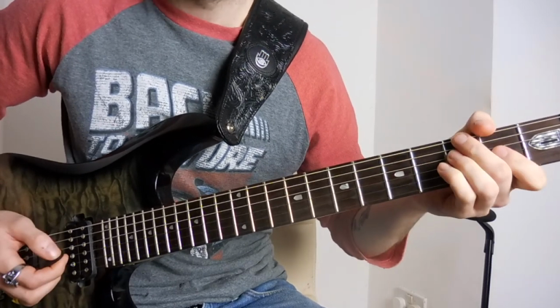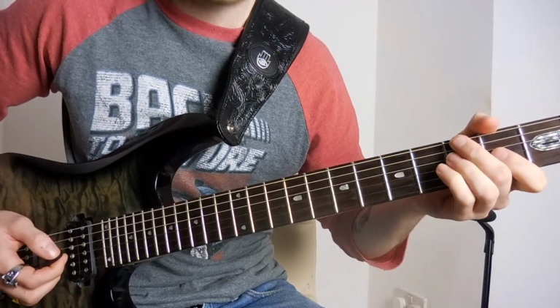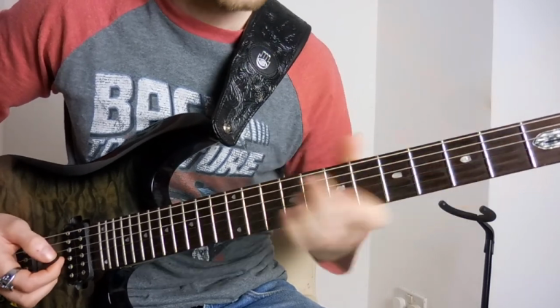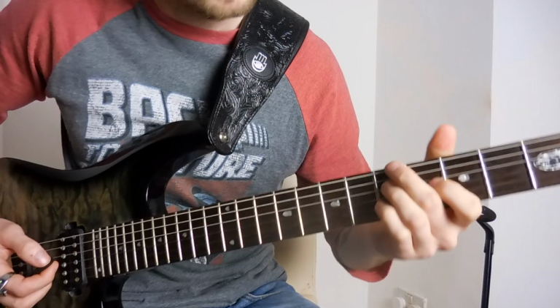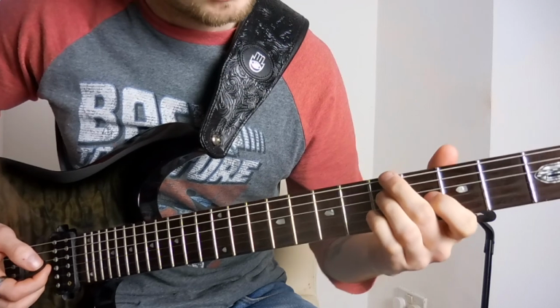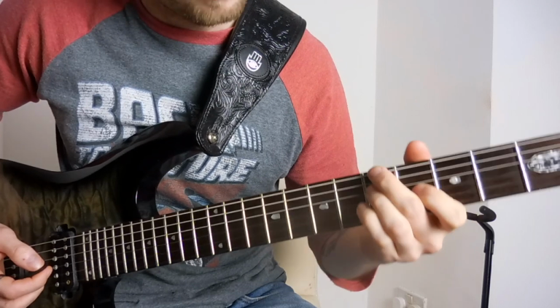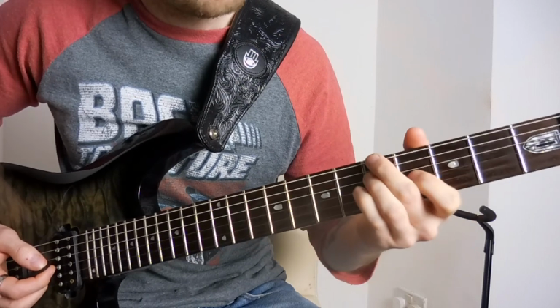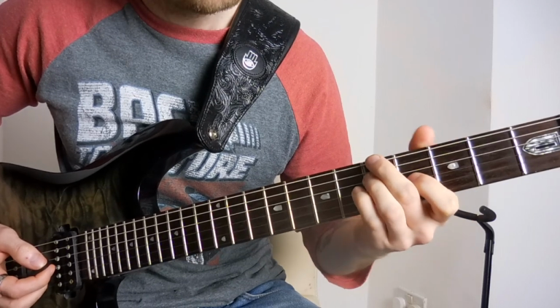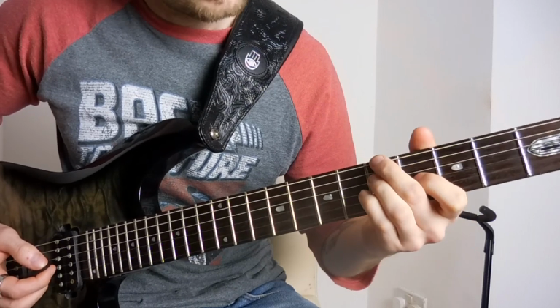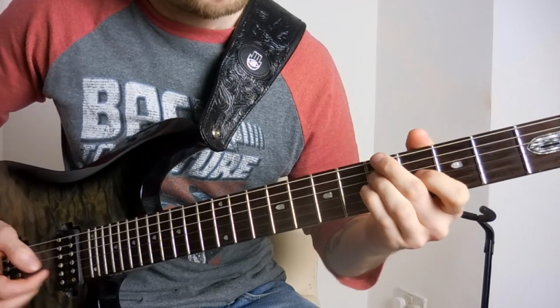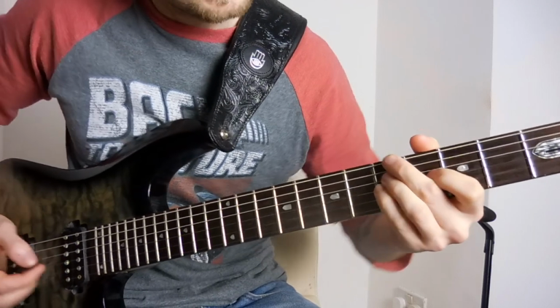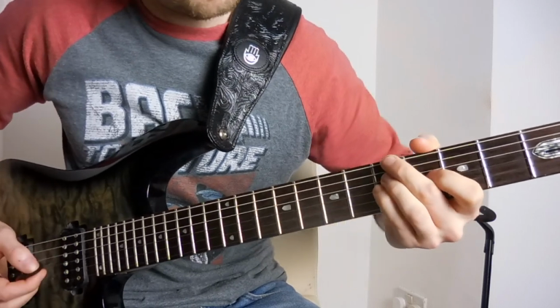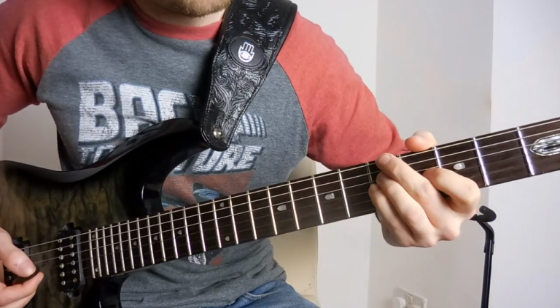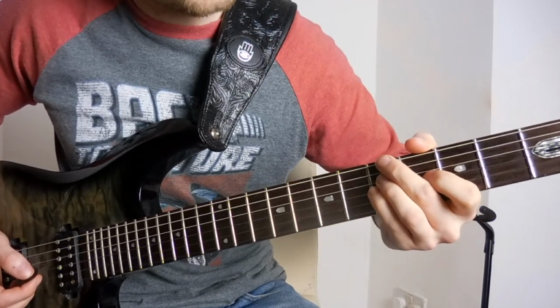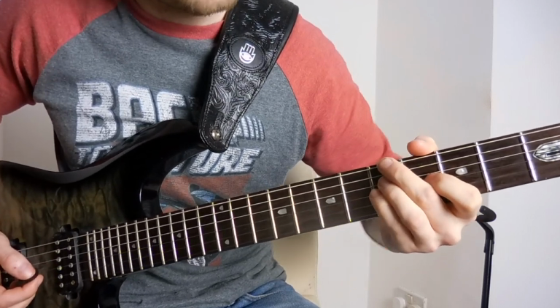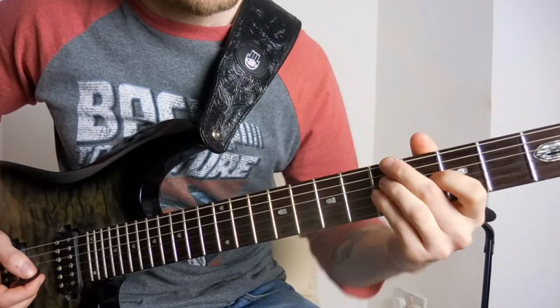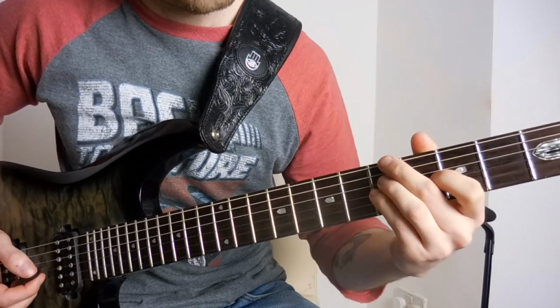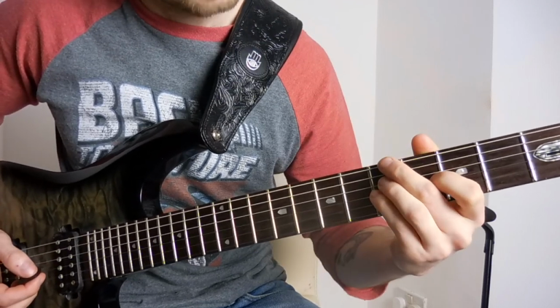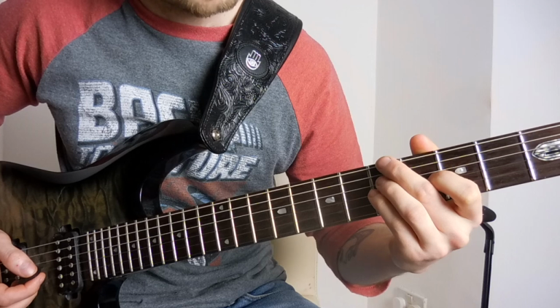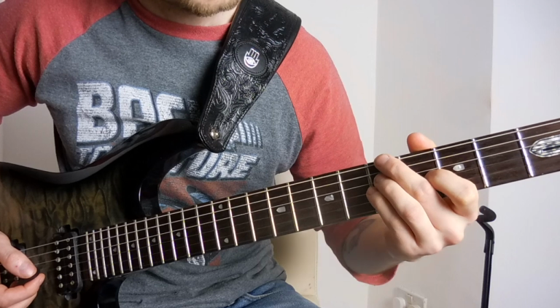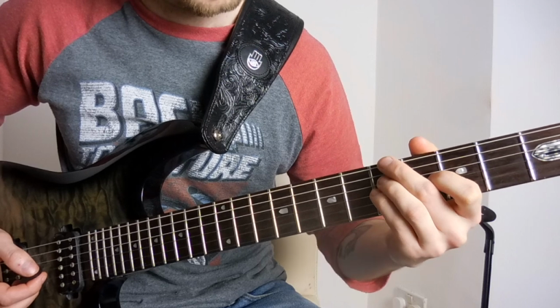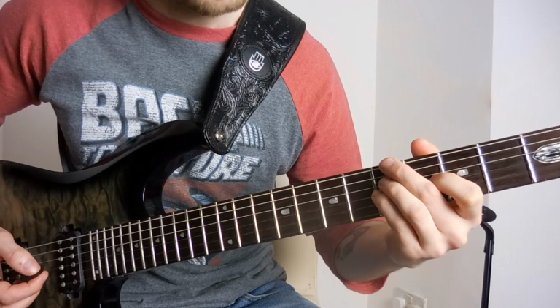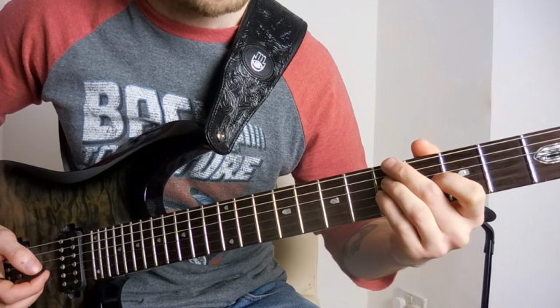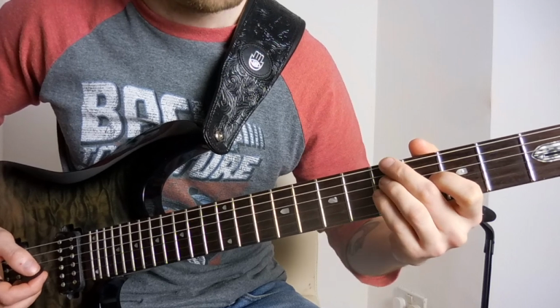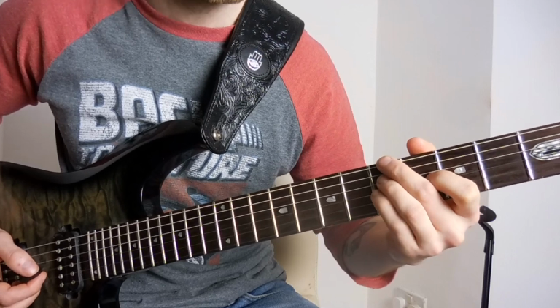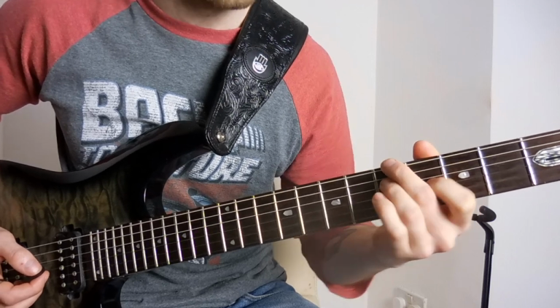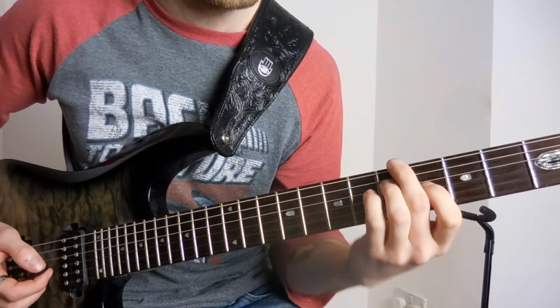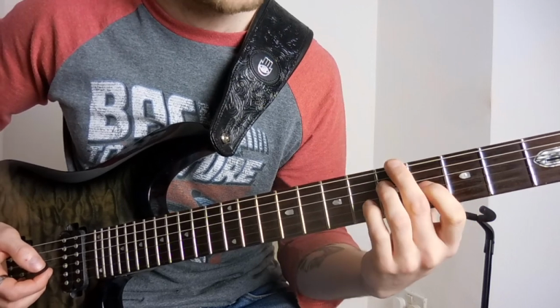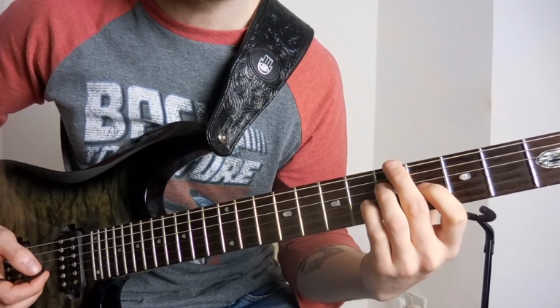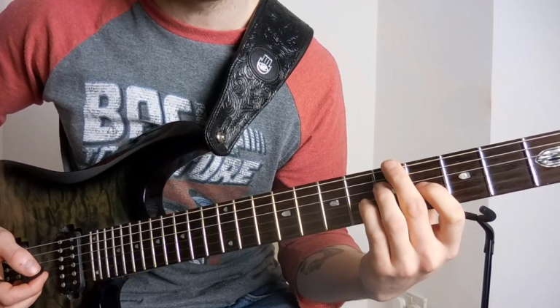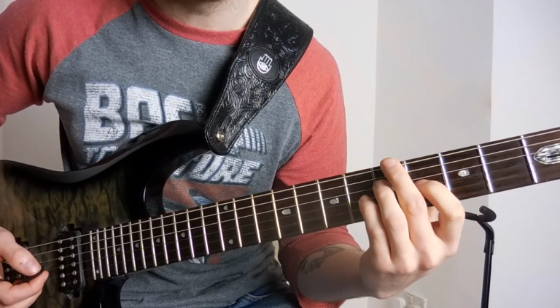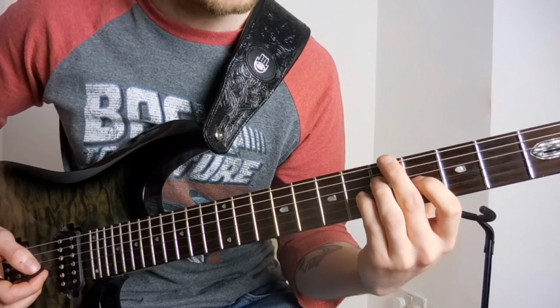Play the slides again. Then to finish it off, you're going to play the same chord as the first slide, except the little finger is going to come off, and the first finger is going to go on the fourth fret of the G.